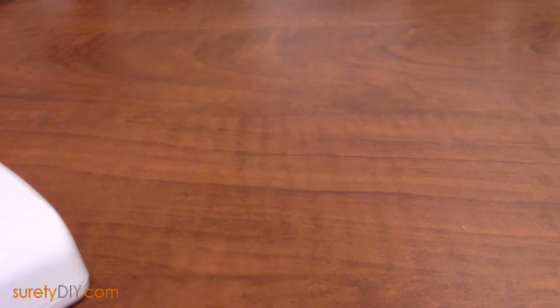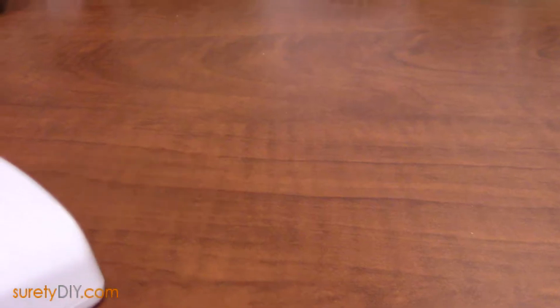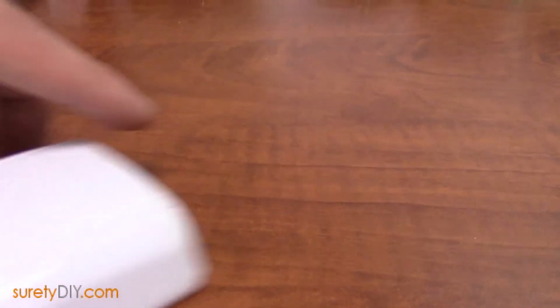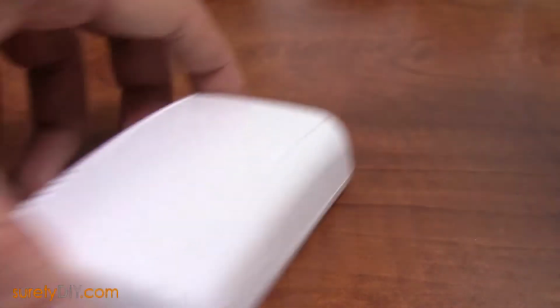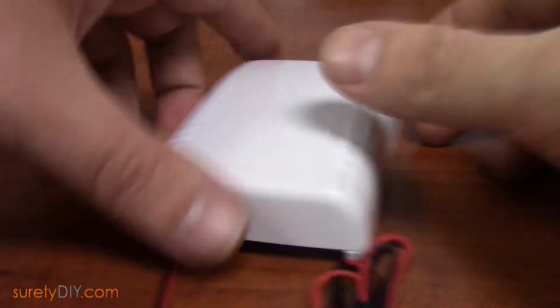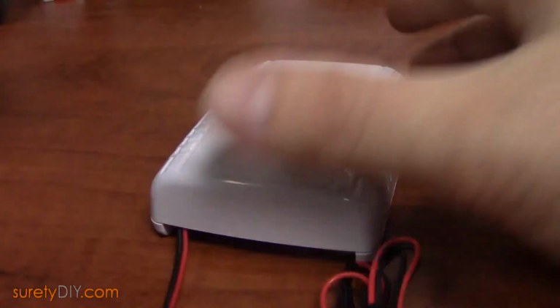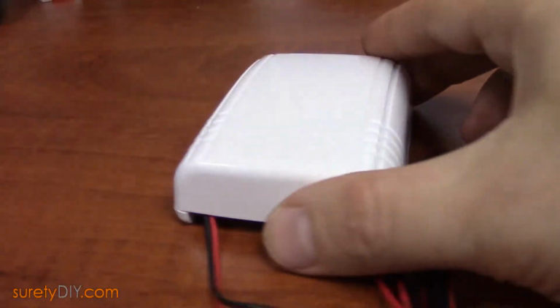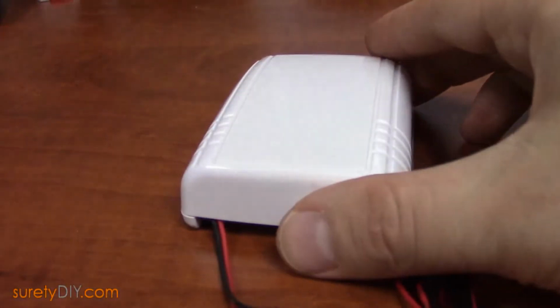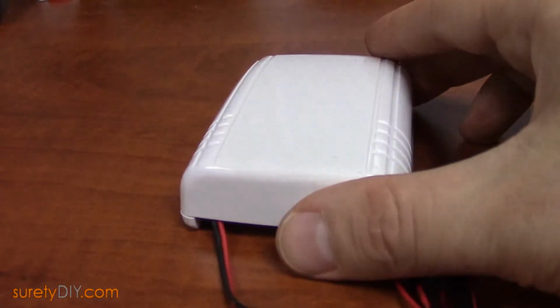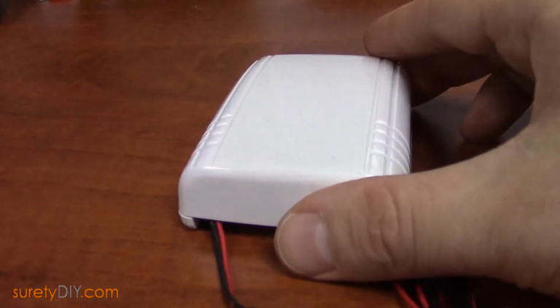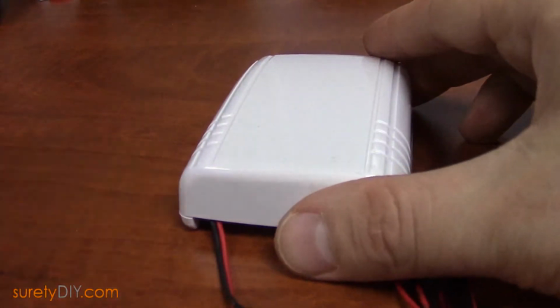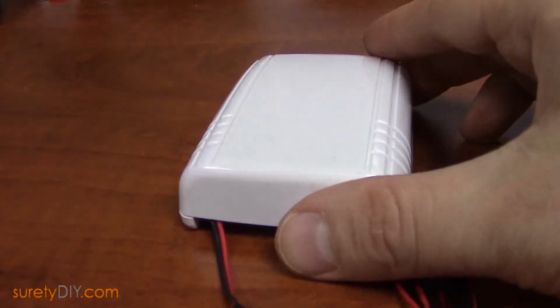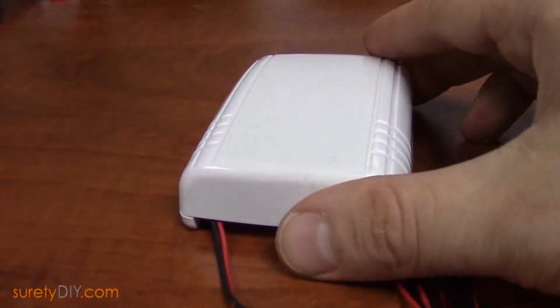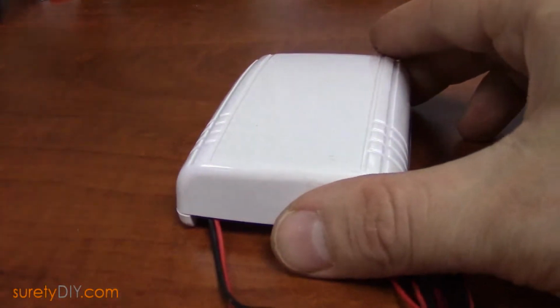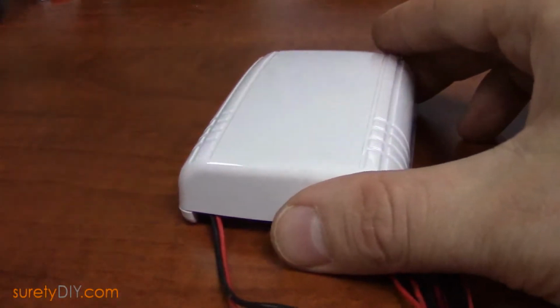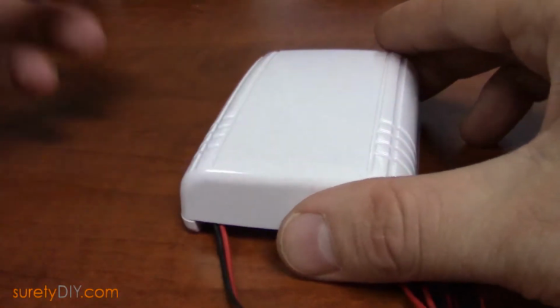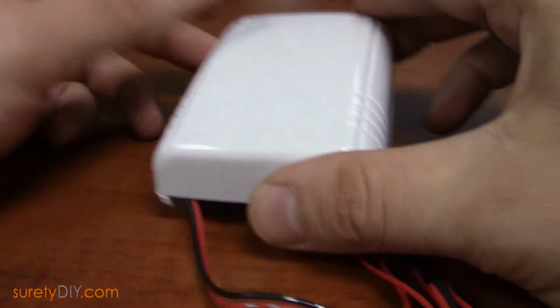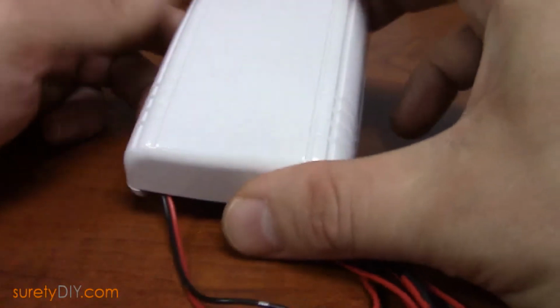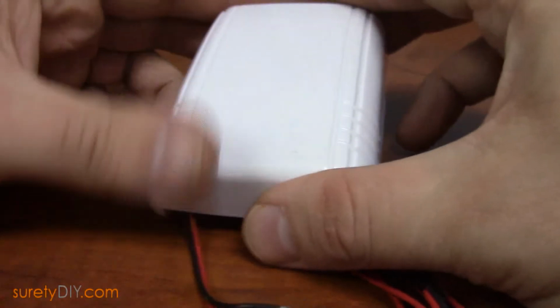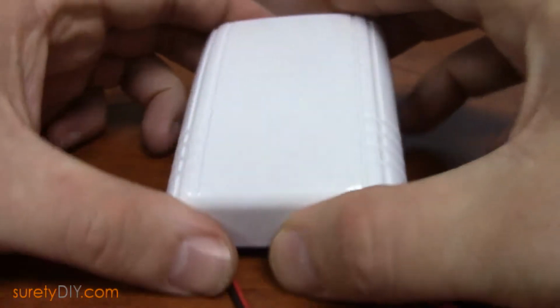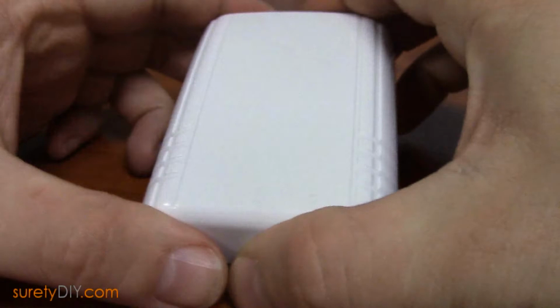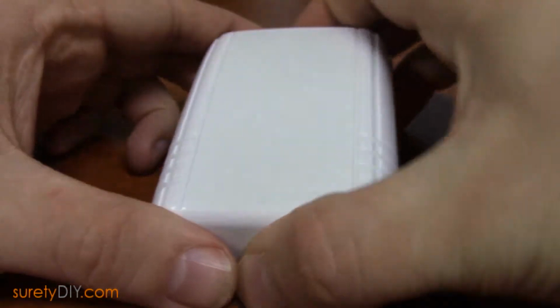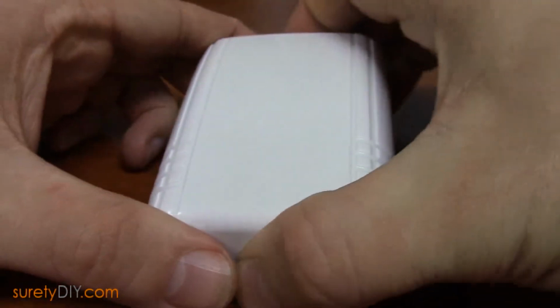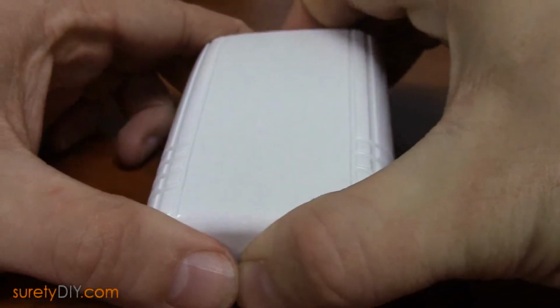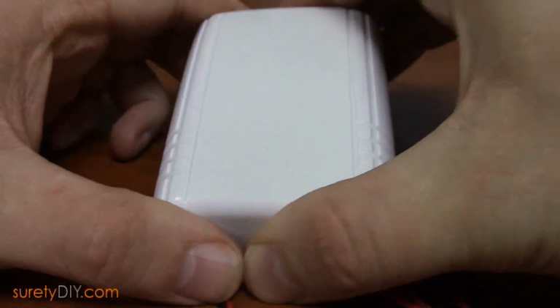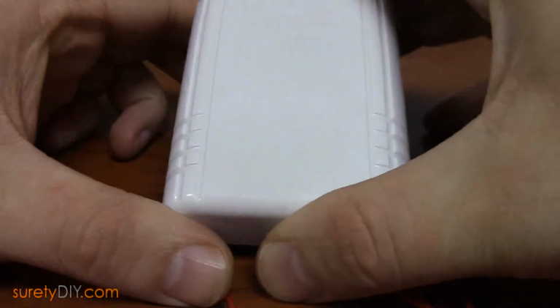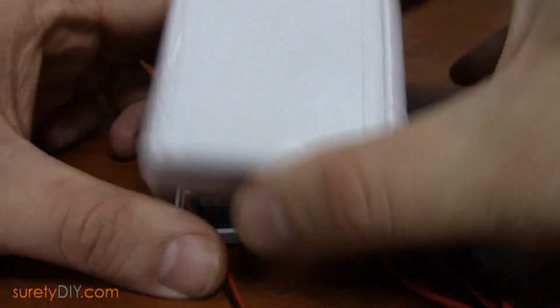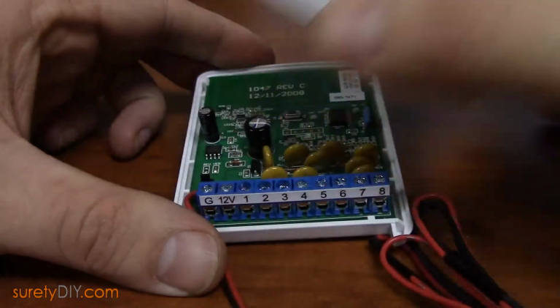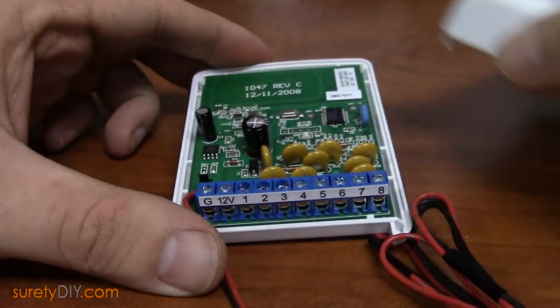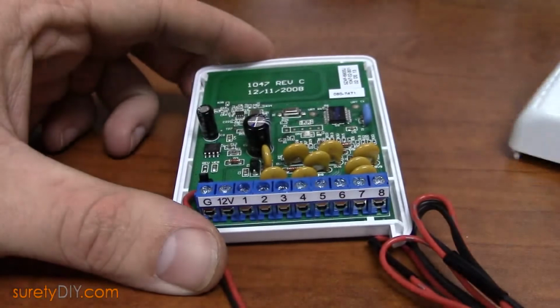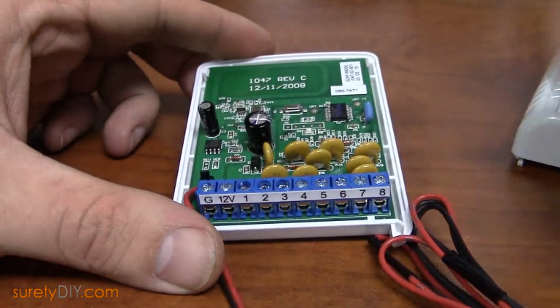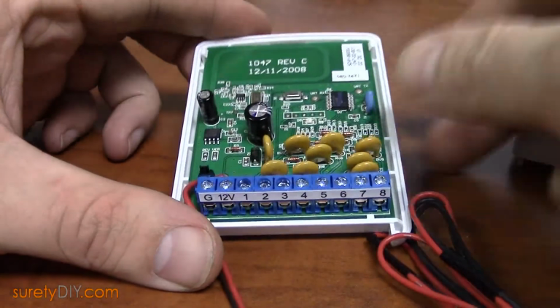In this video, we're going to go over how to install and program a 2GIG TAKE-345 hardwired takeover module.